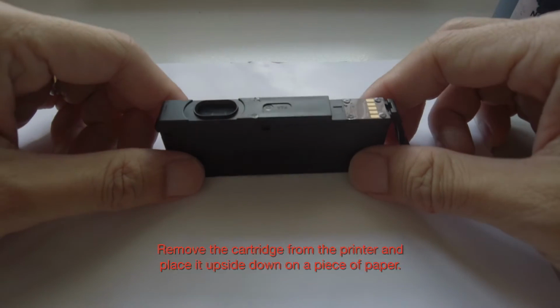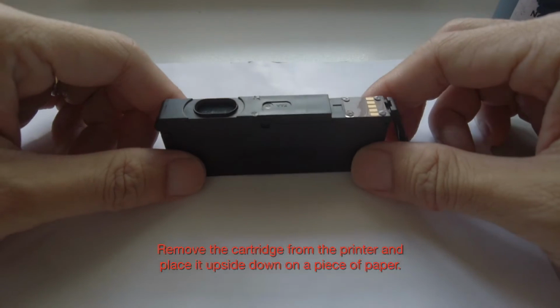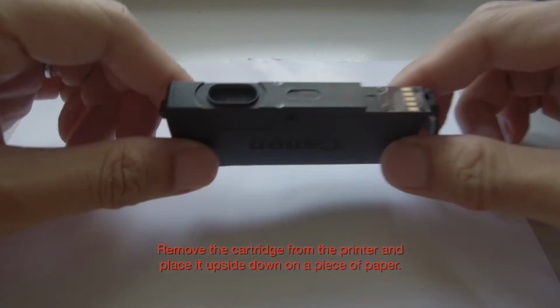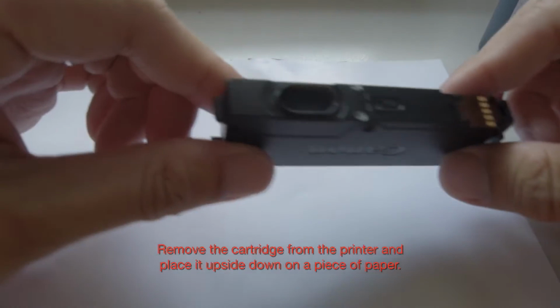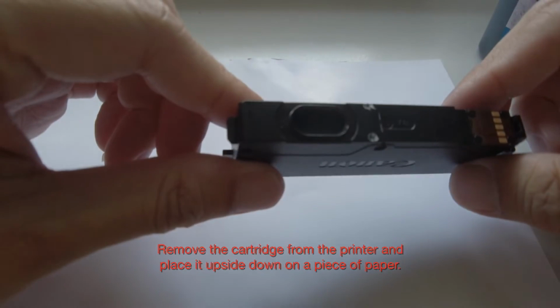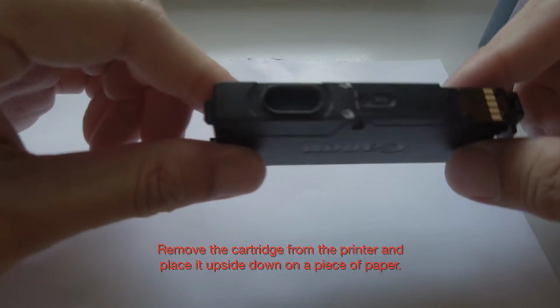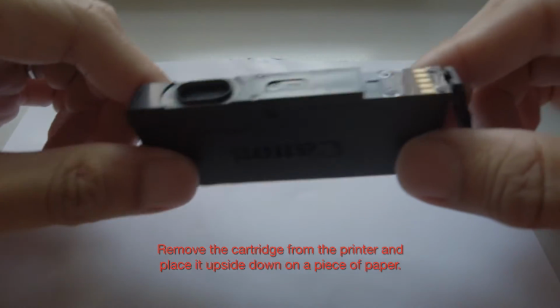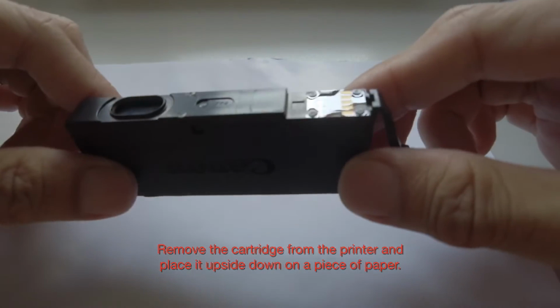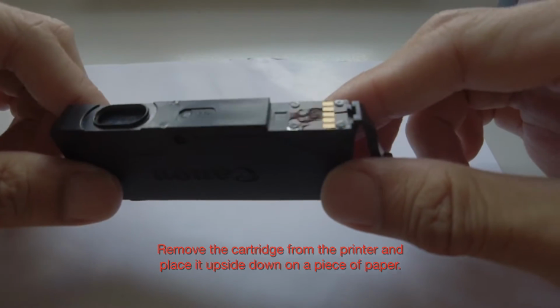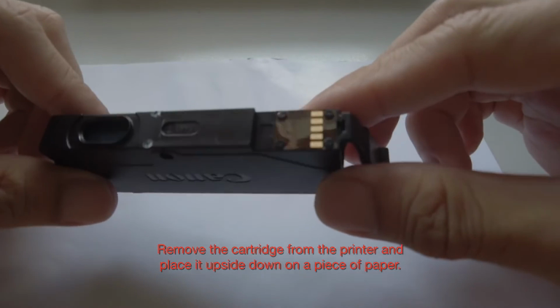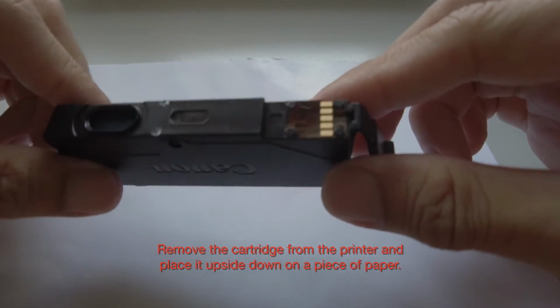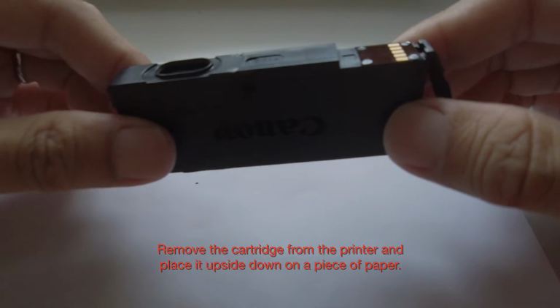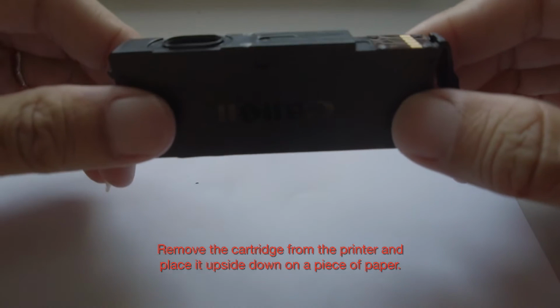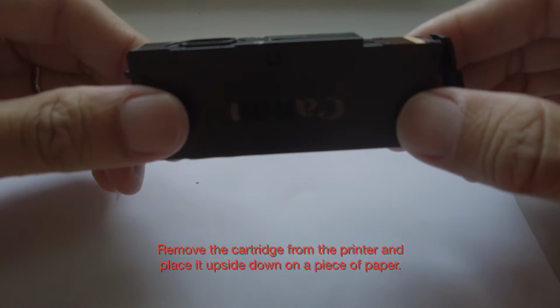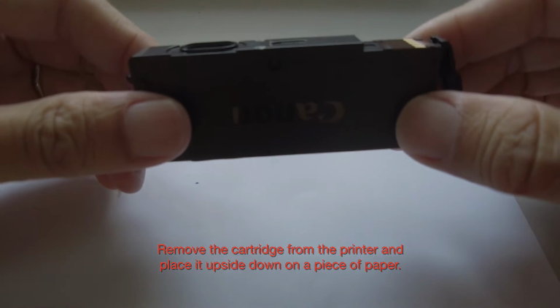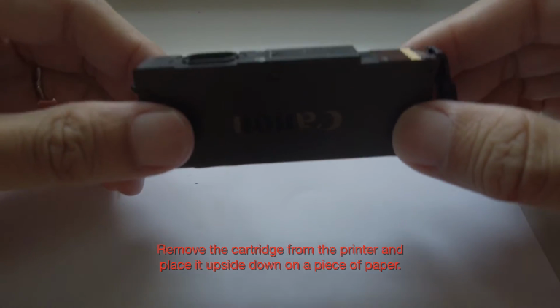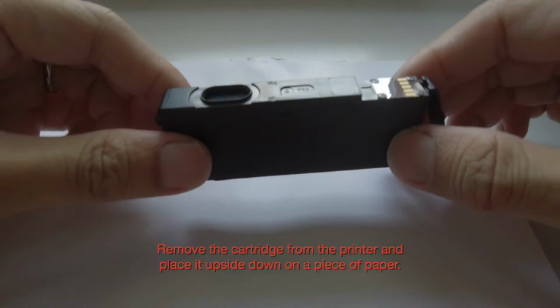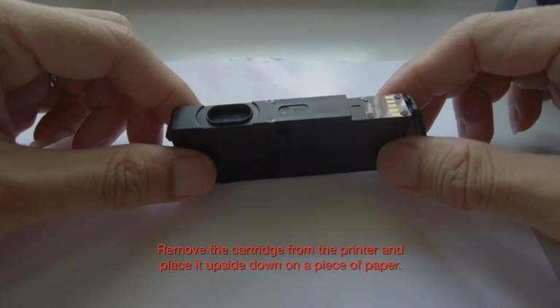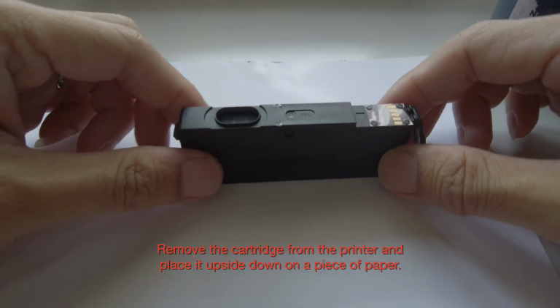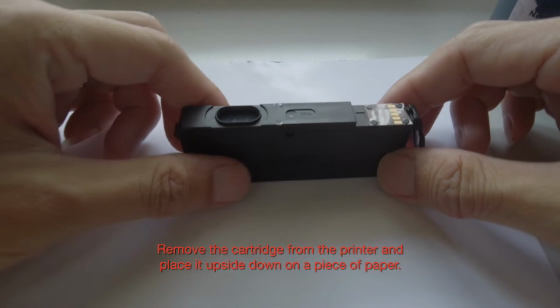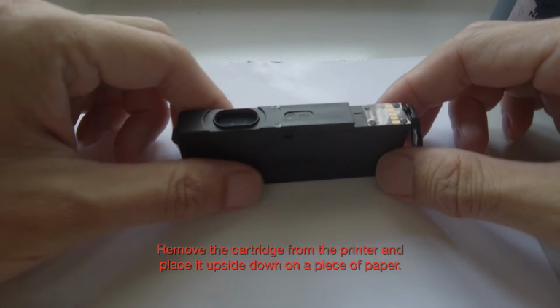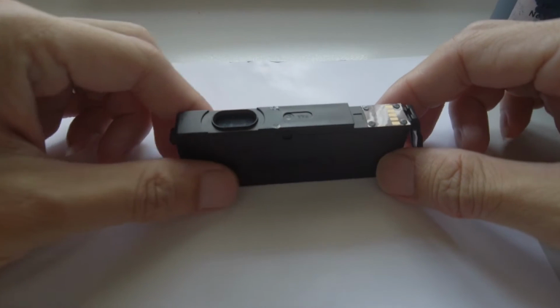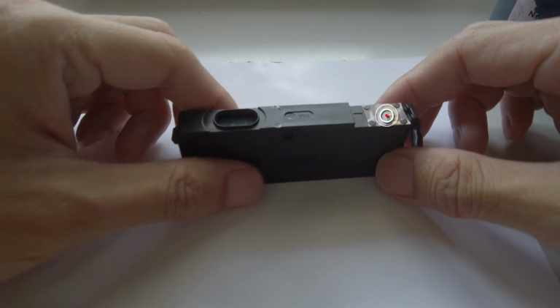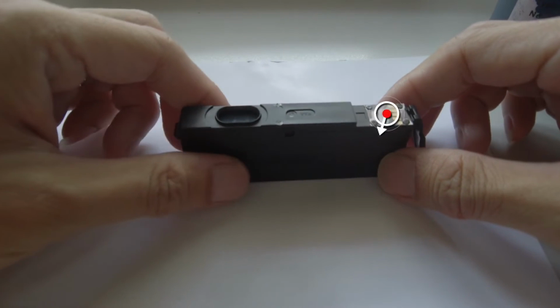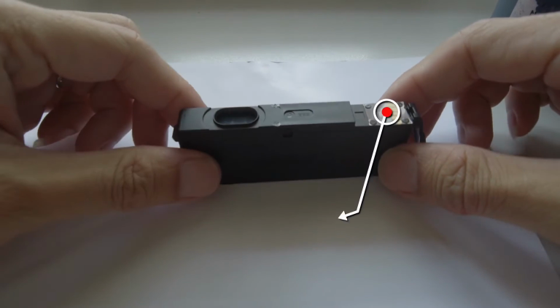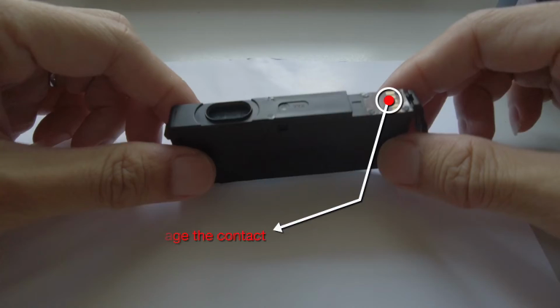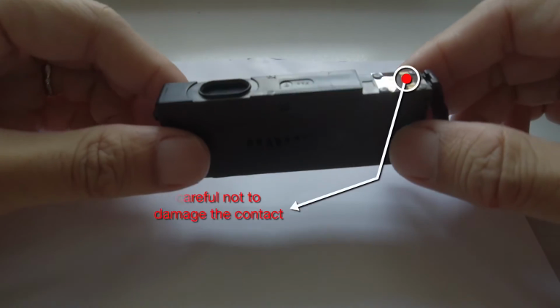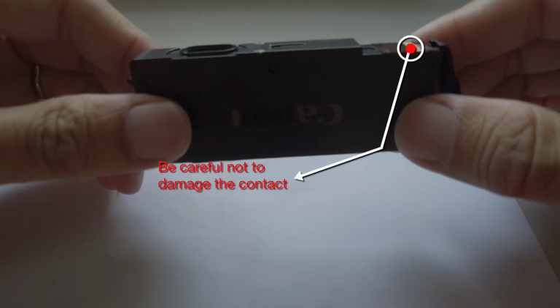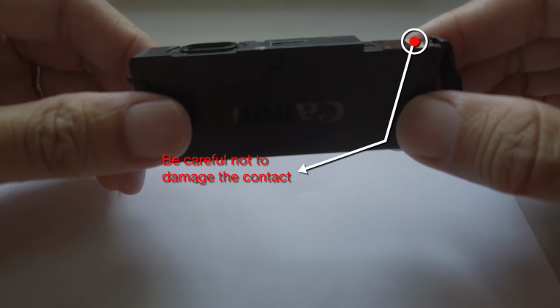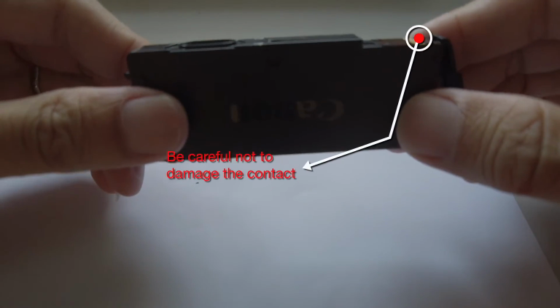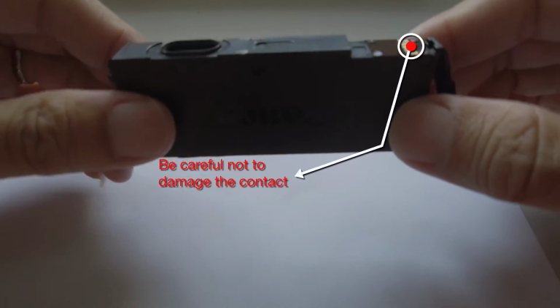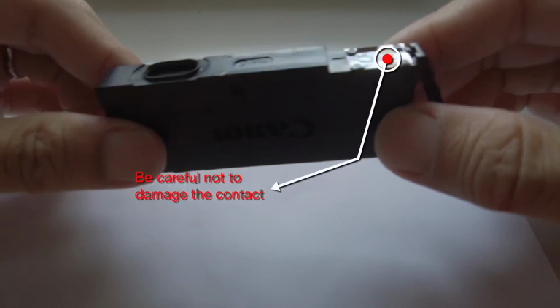Remove the cartridge from the printer and place it upside down on a piece of paper. Be careful not to damage the contacts.